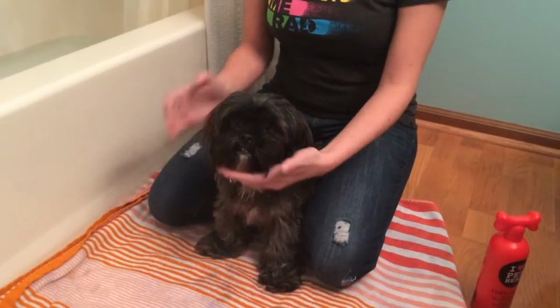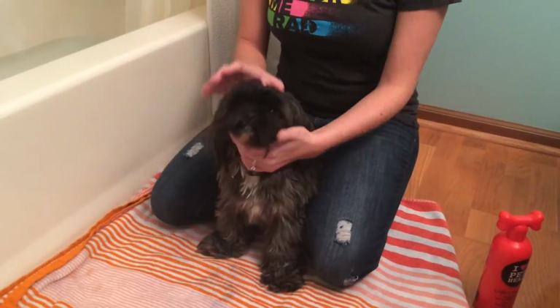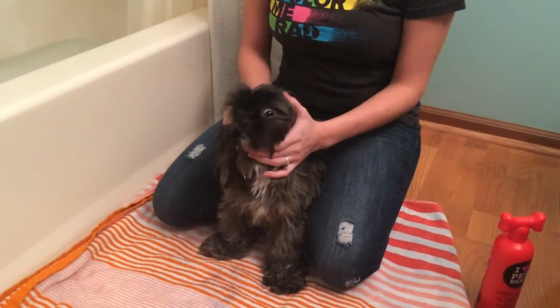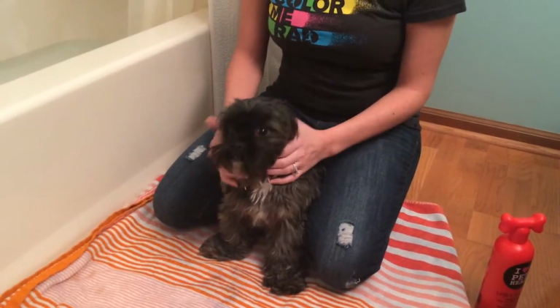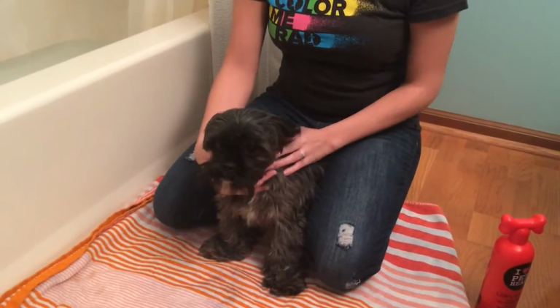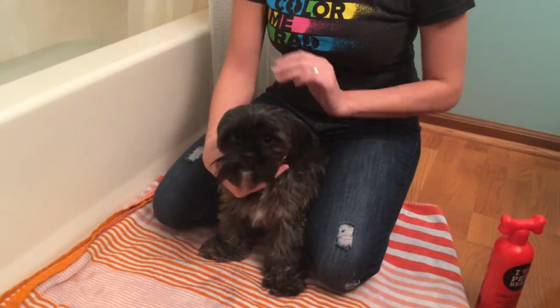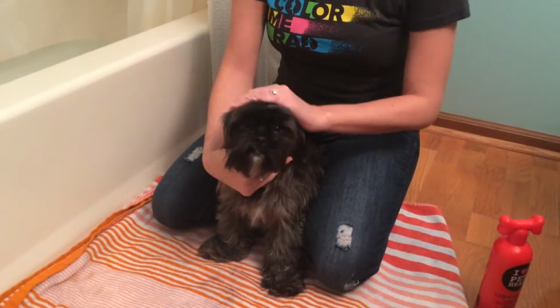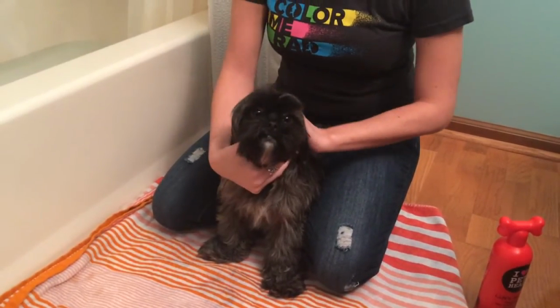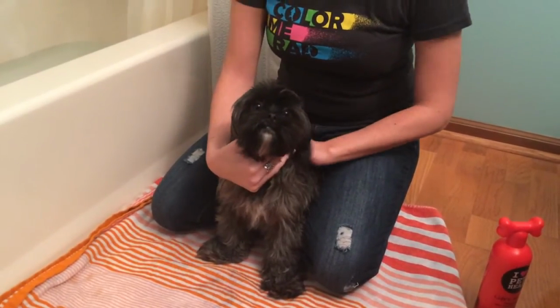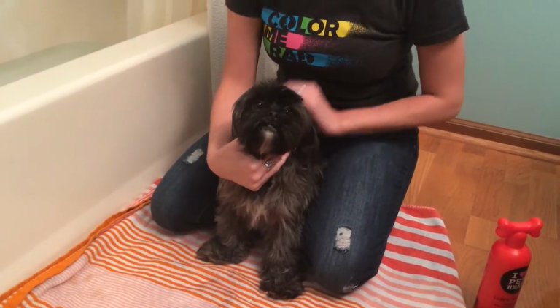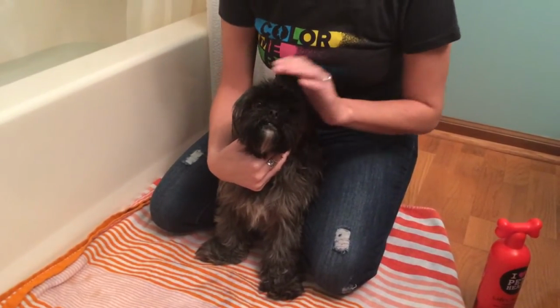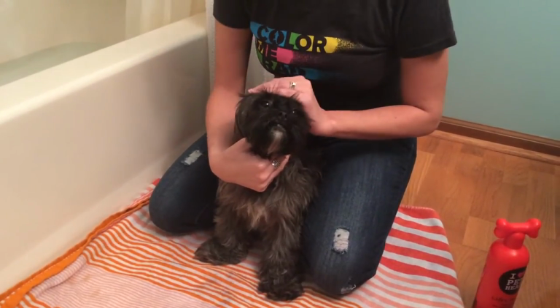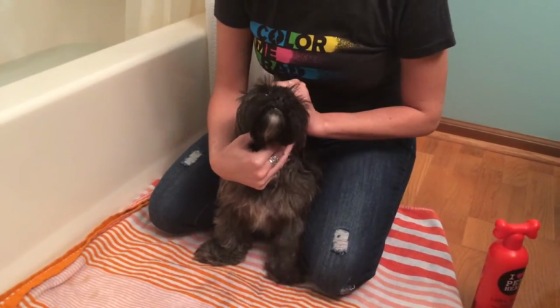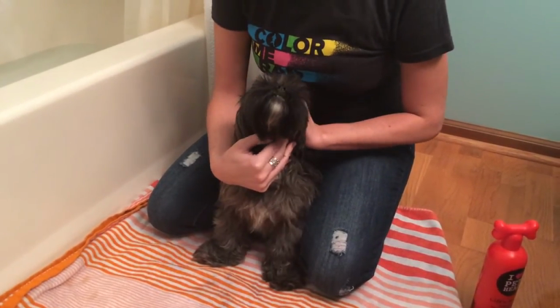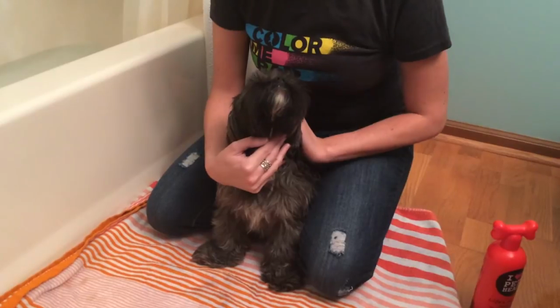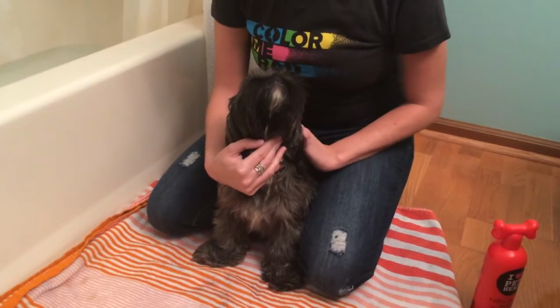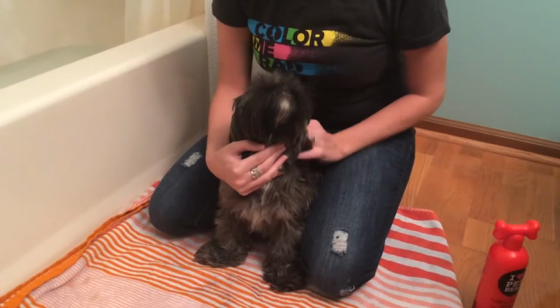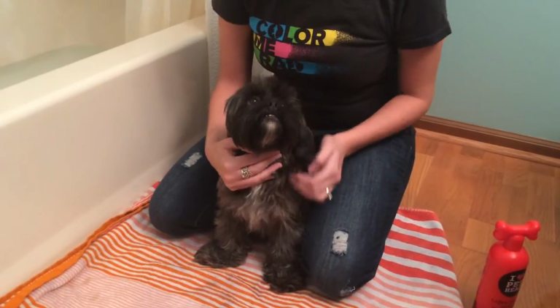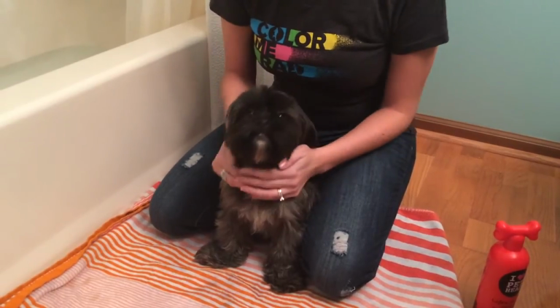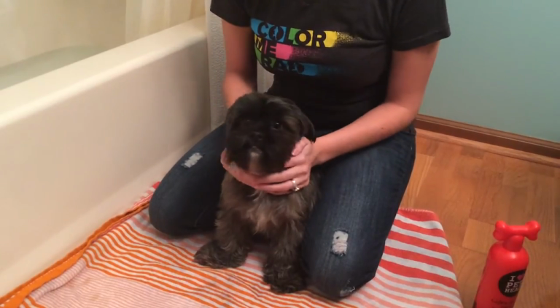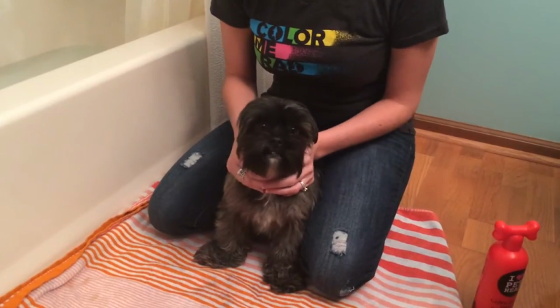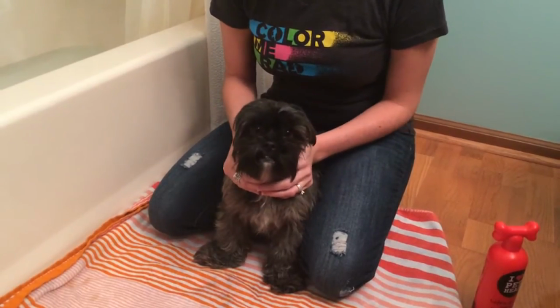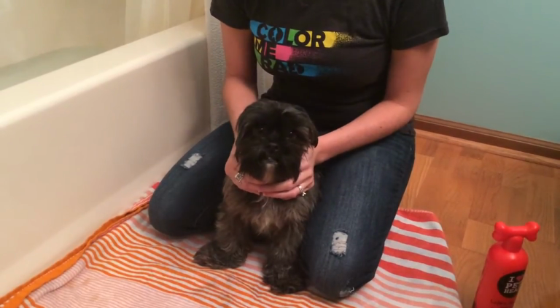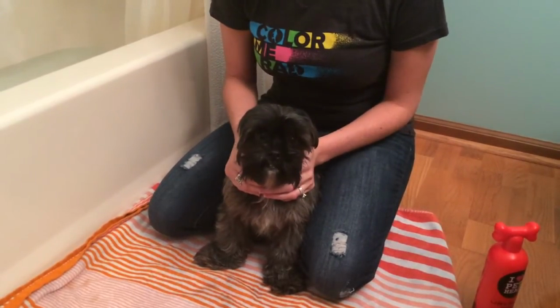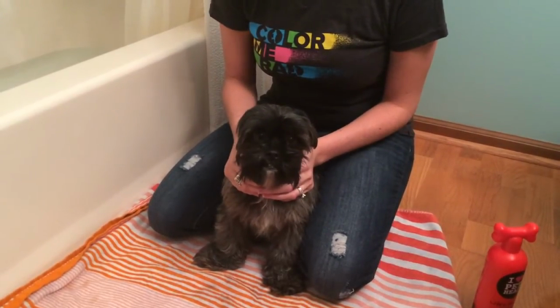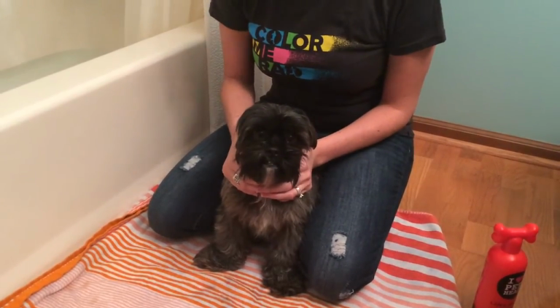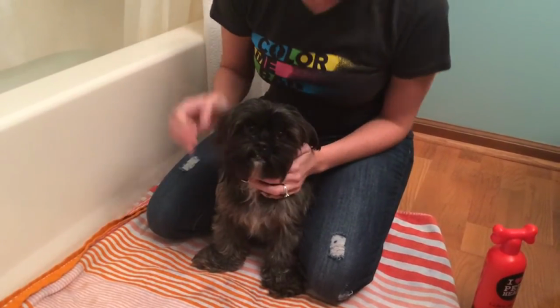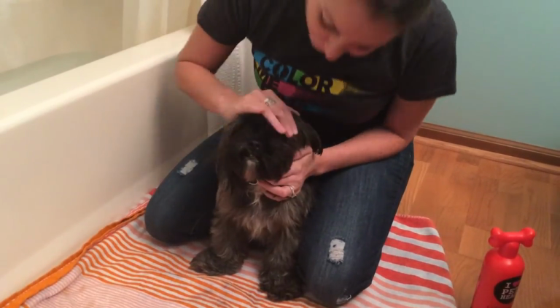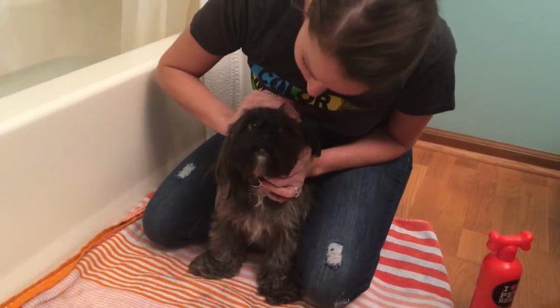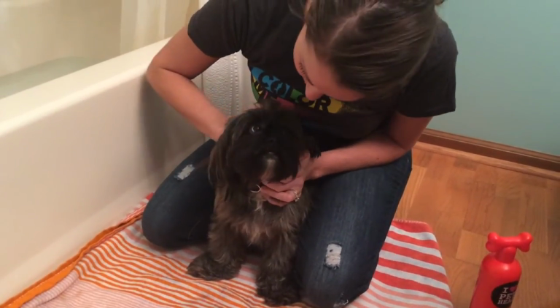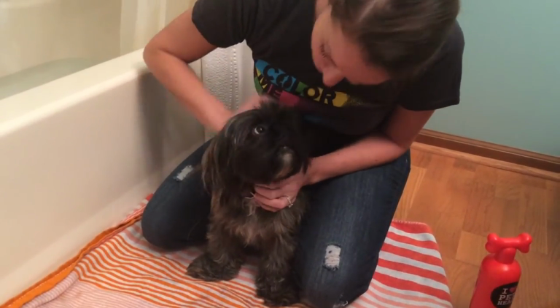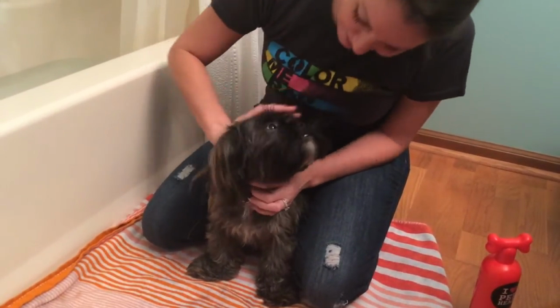This is how you give a Shorkie a bath. A Shorkie is a Shih Tzu Yorkie mix. This is Reese, our three-year-old Shorkie. Say hi, Reese.